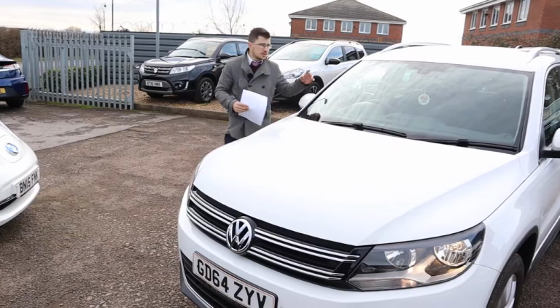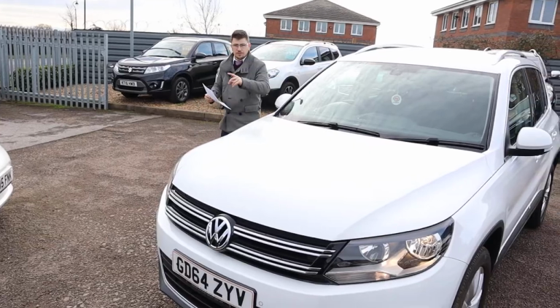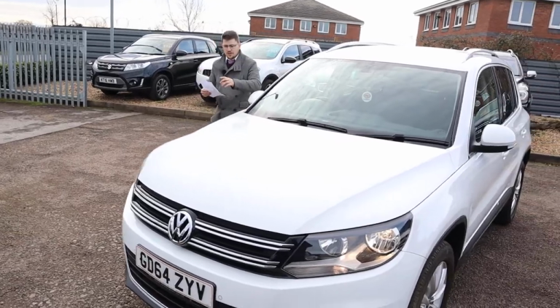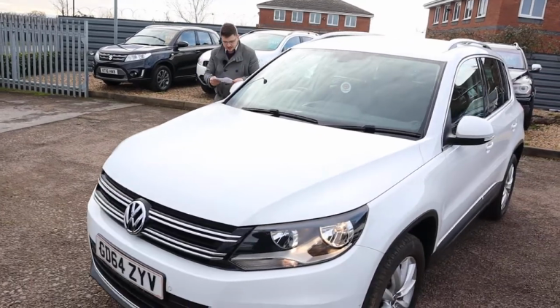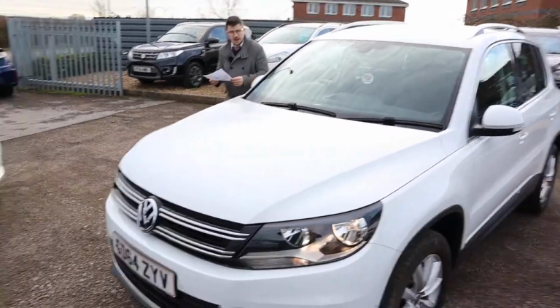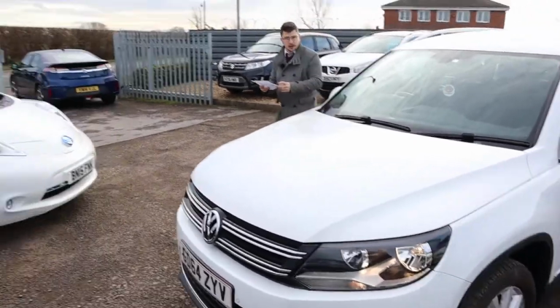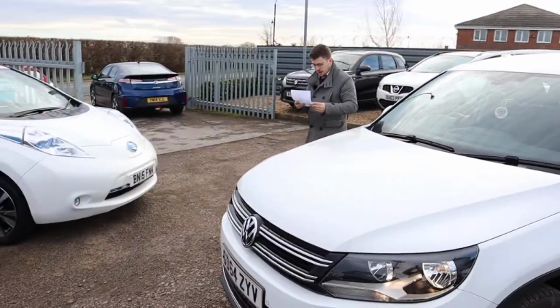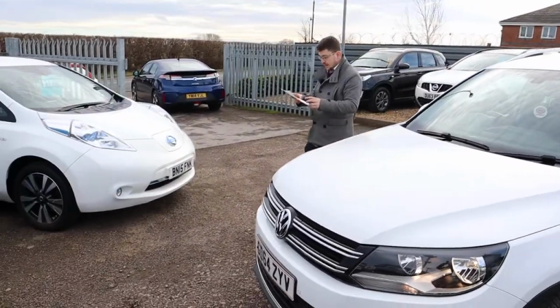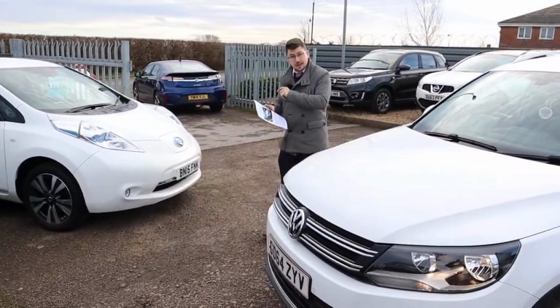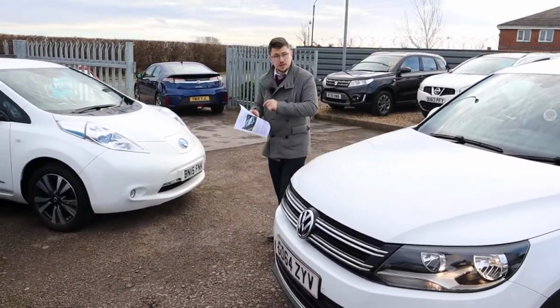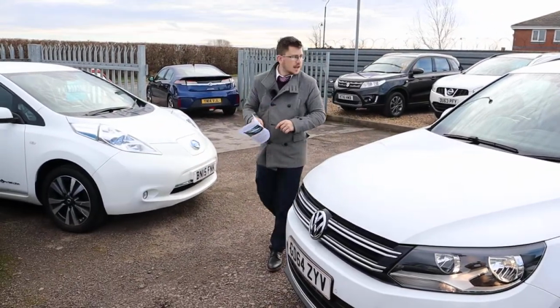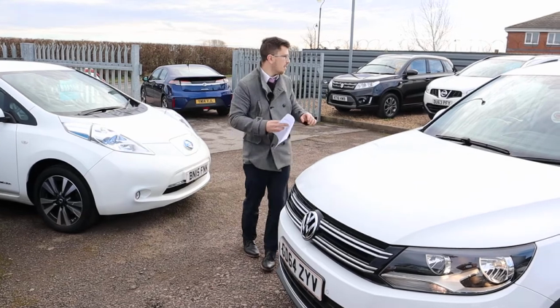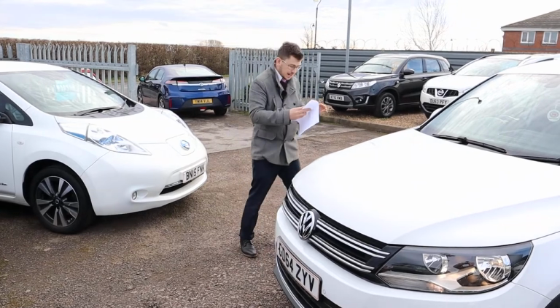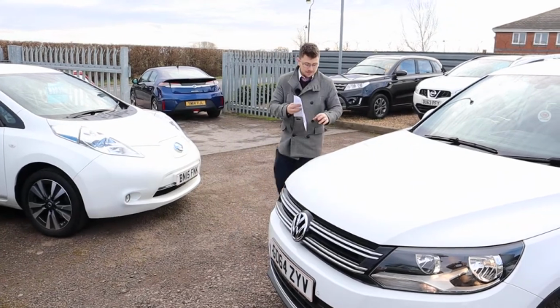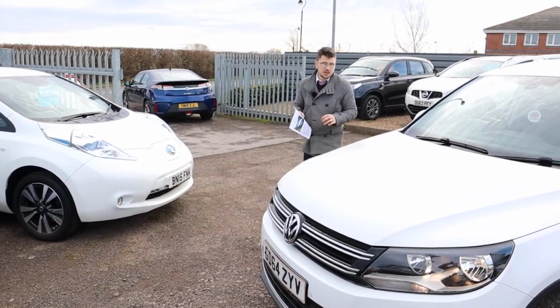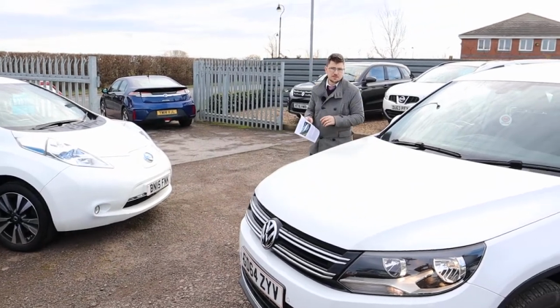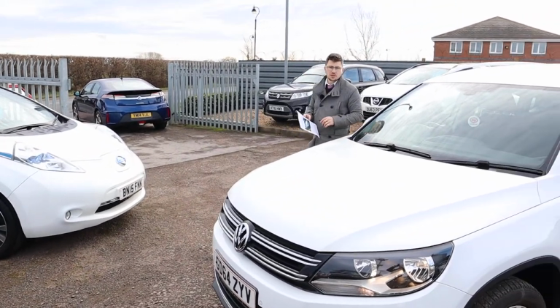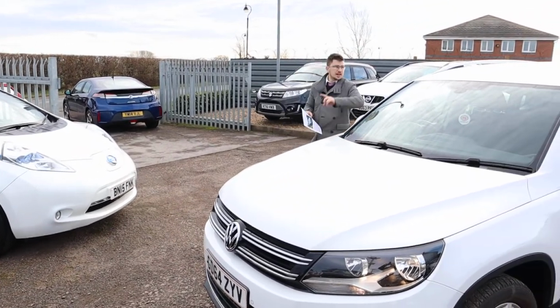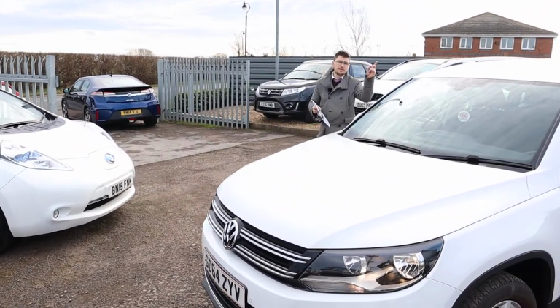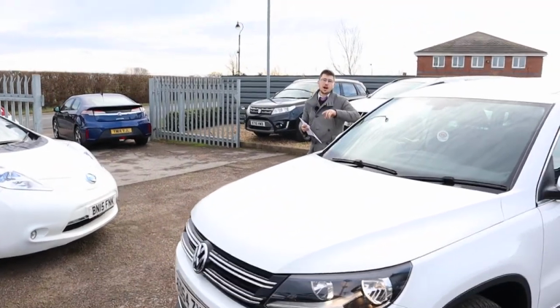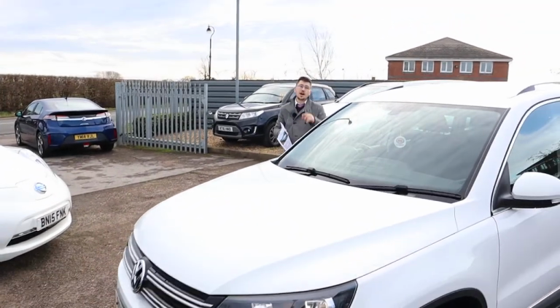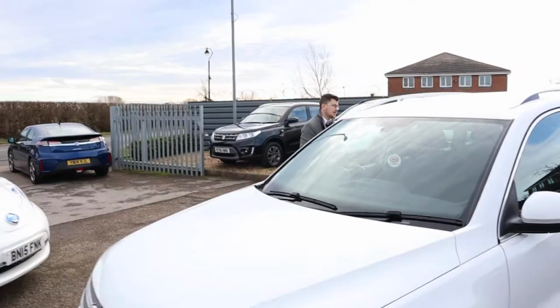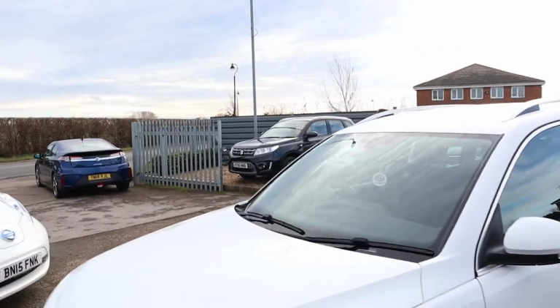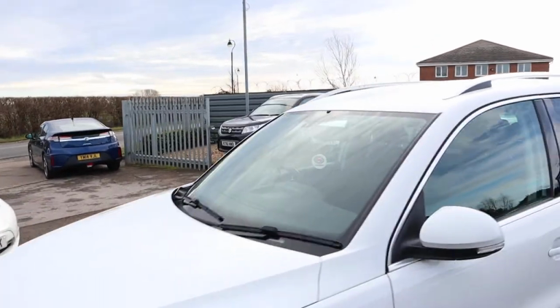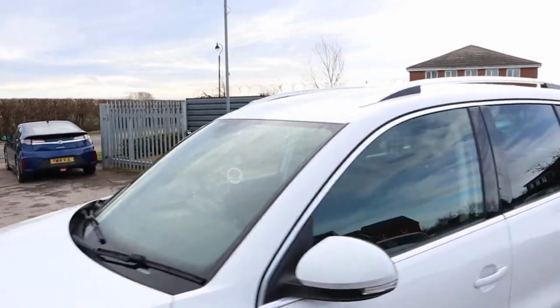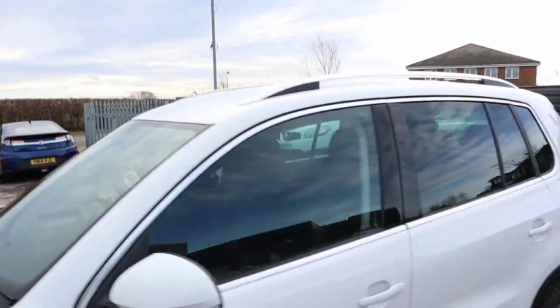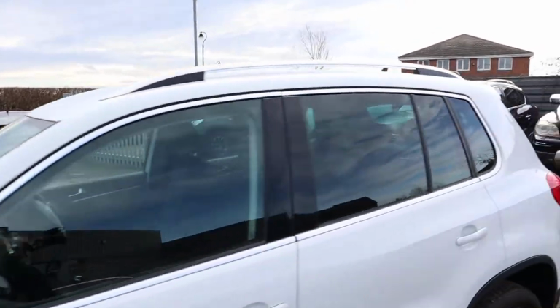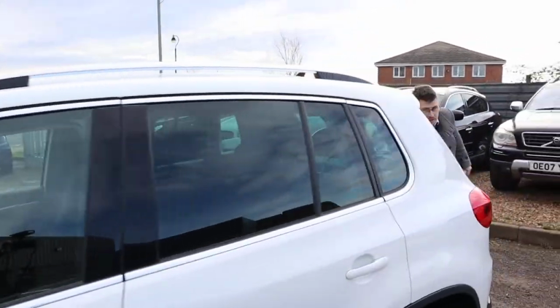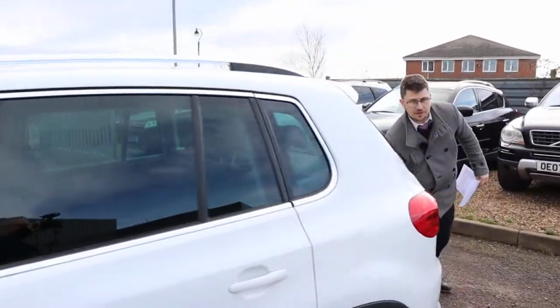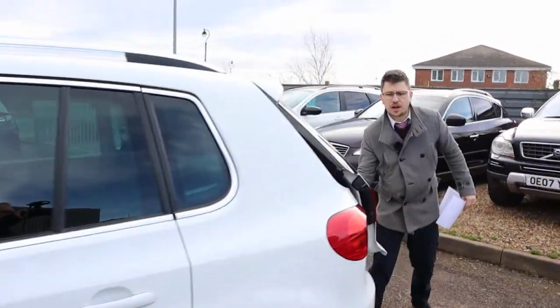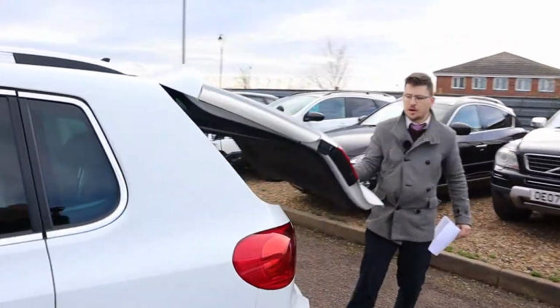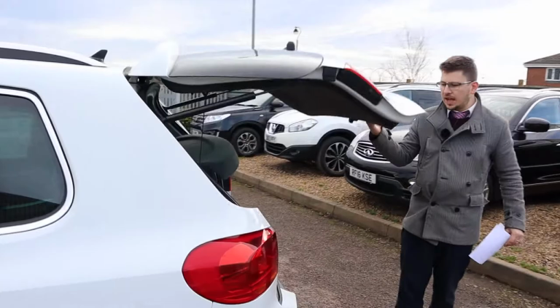This is the manual, it's a diesel, and it's done a fantastic 42,000 miles. Let's head to the back of the car and work our way in. It does about 49 miles to the gallon.